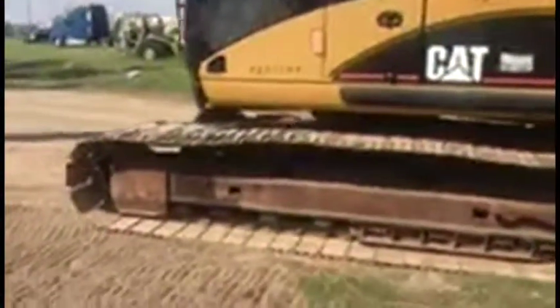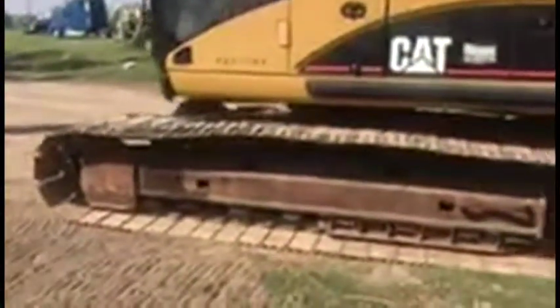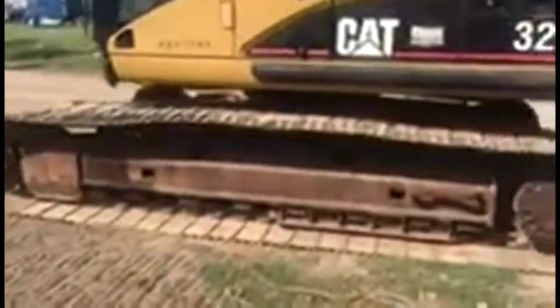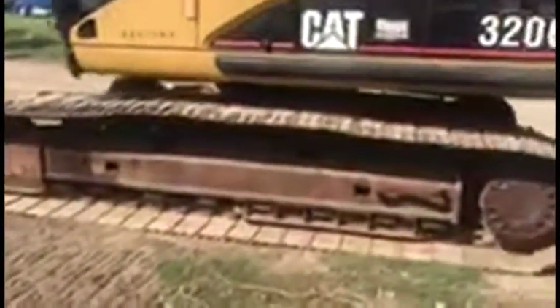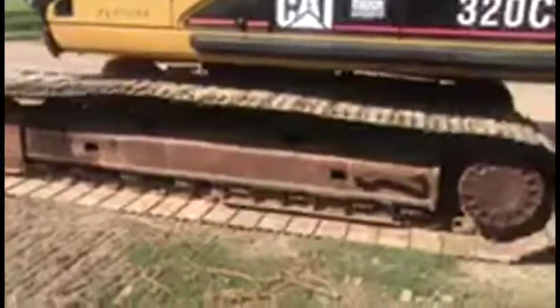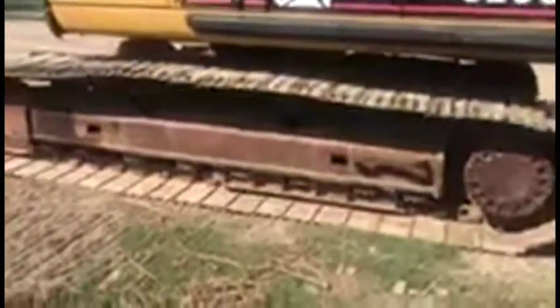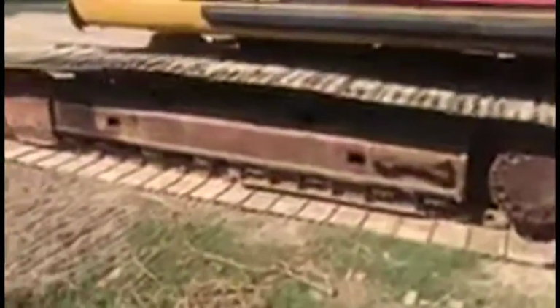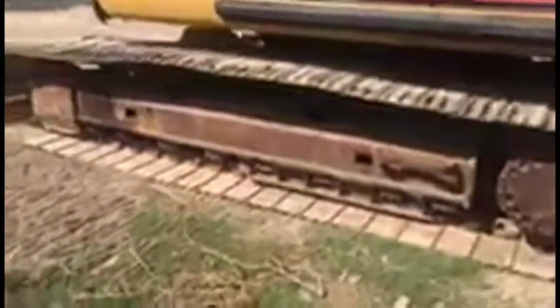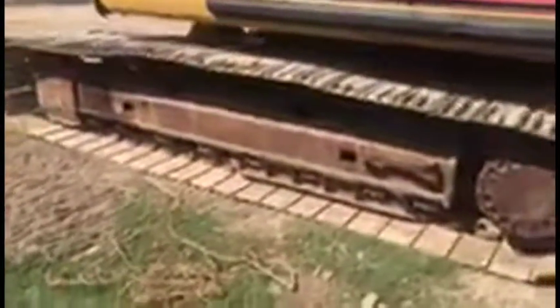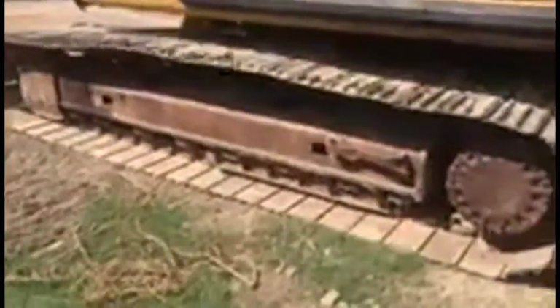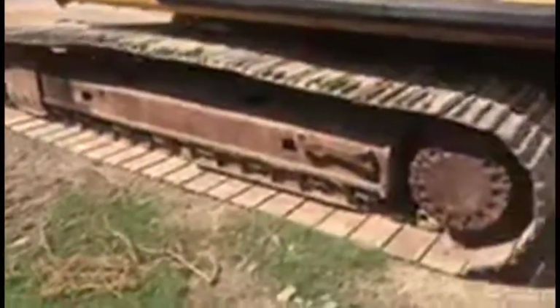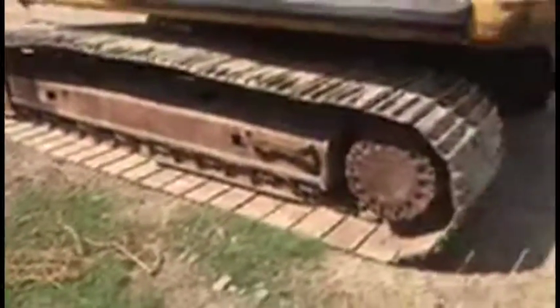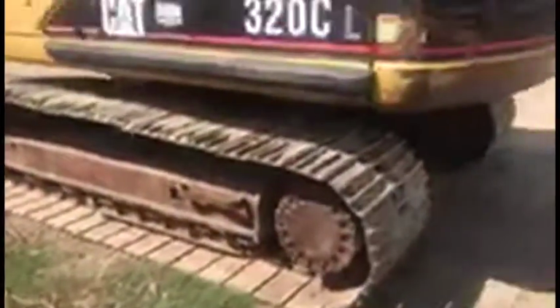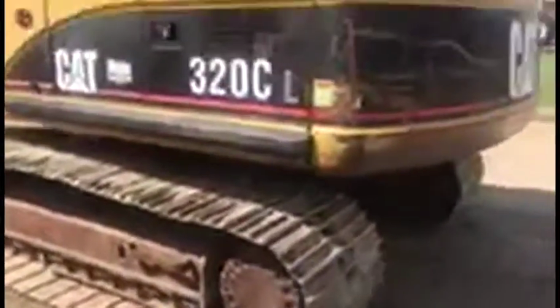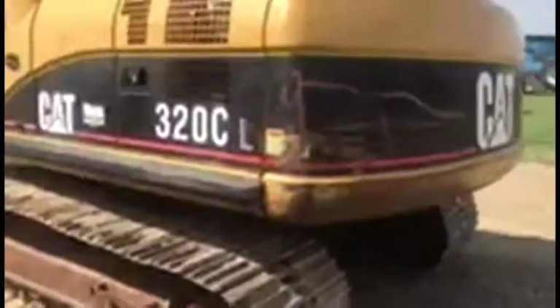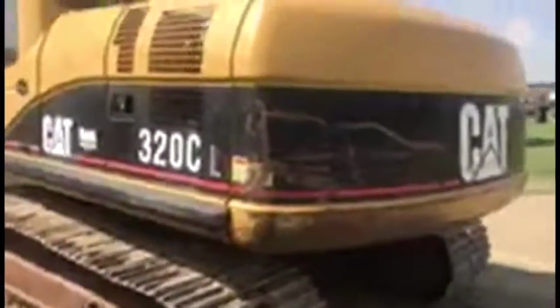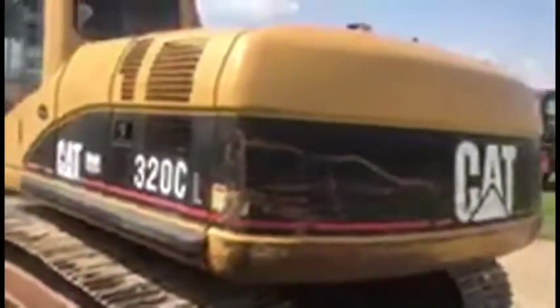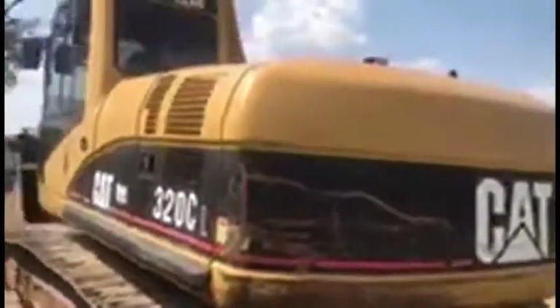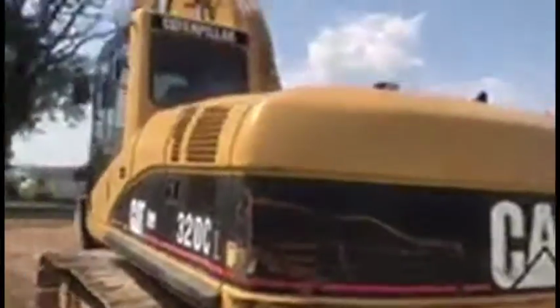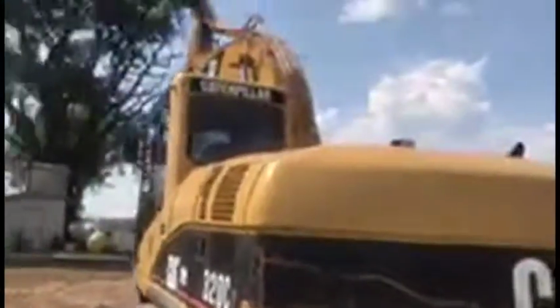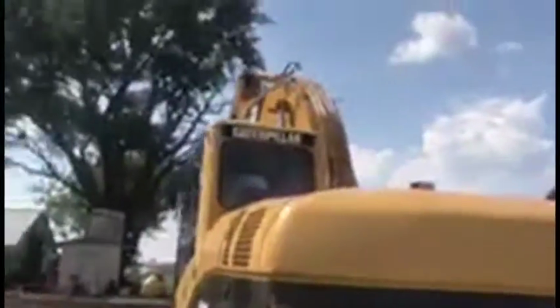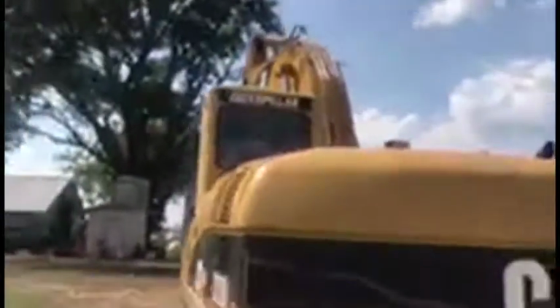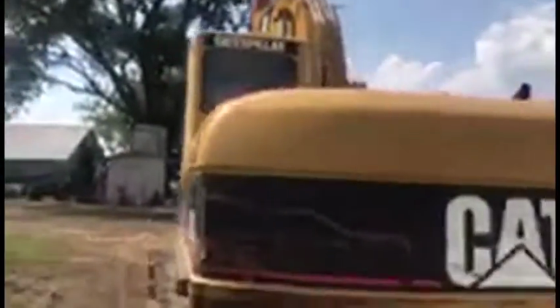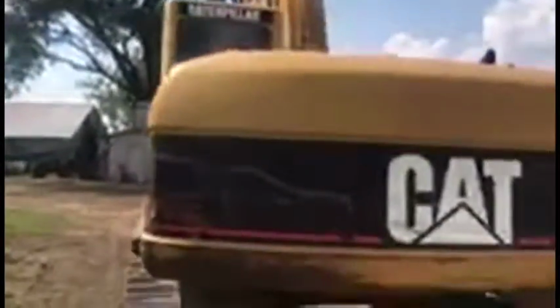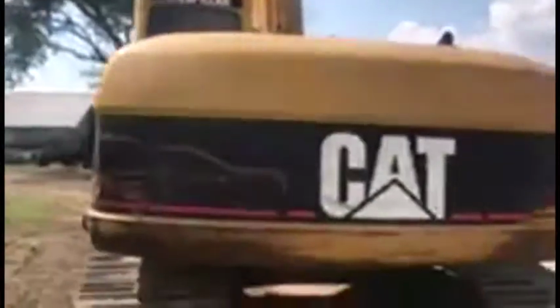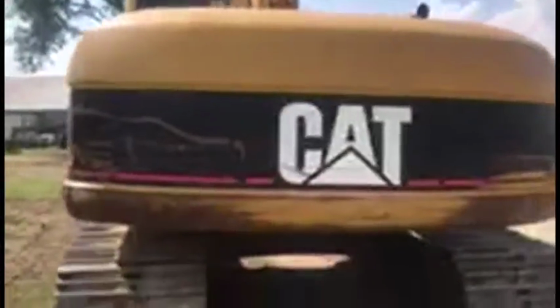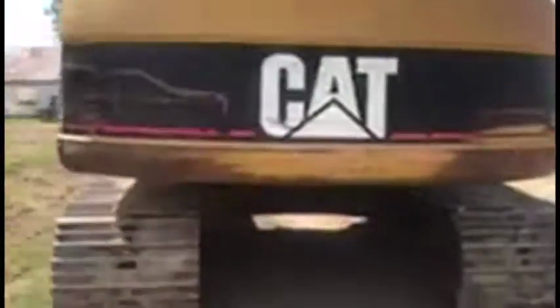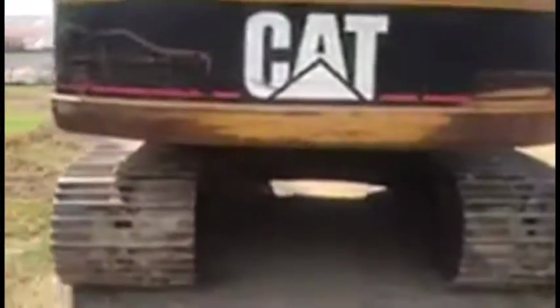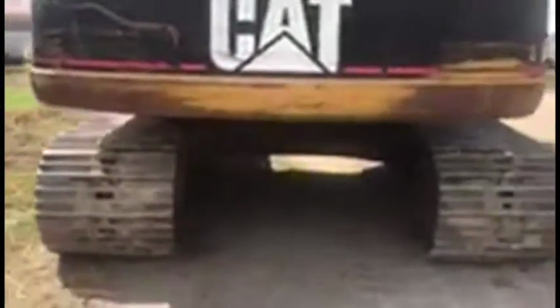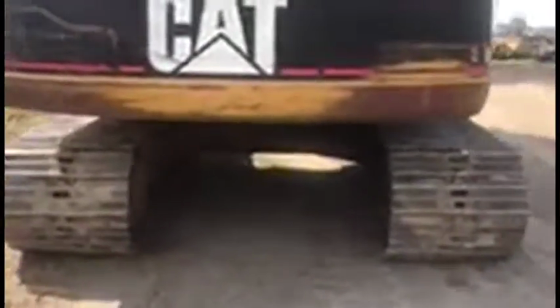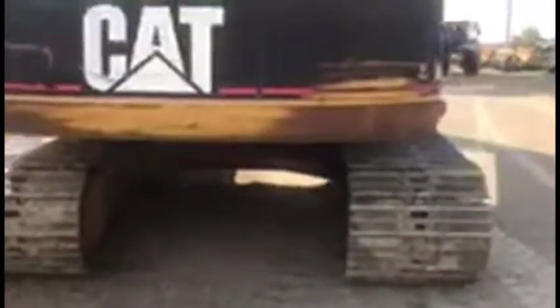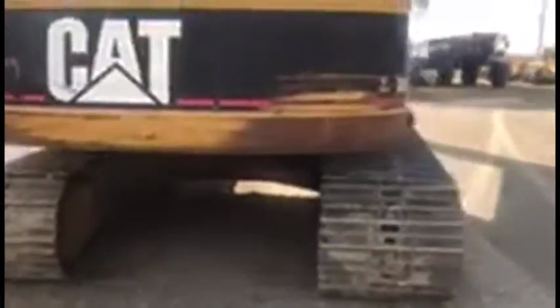Undercarriage is in good shape — I'd say 70% or plus. Turntable's tight, didn't have any slack in it.